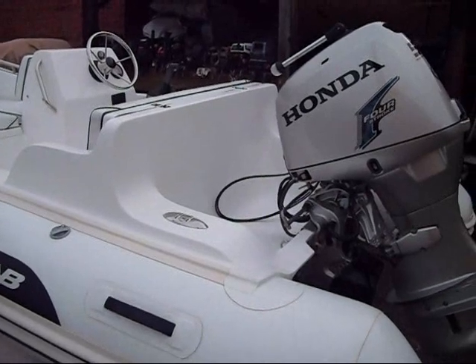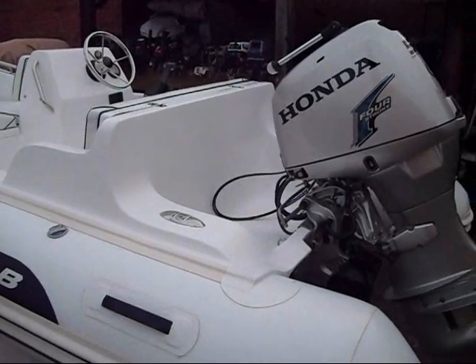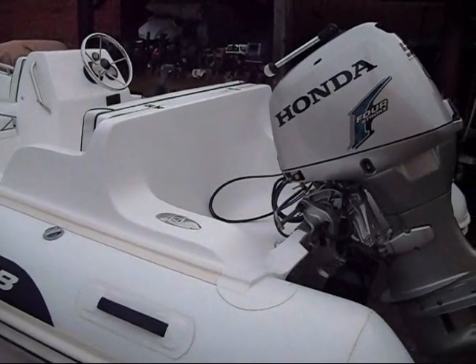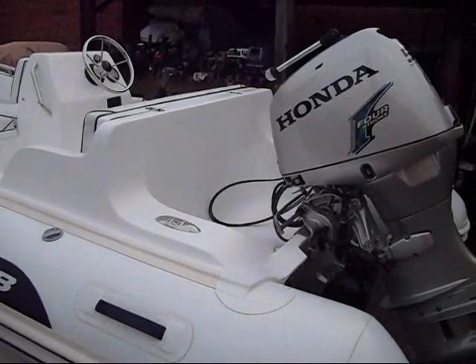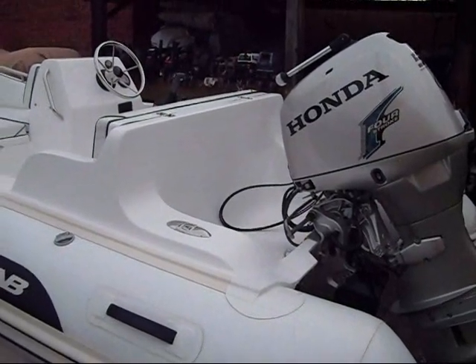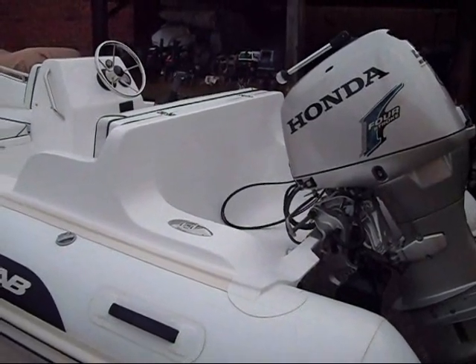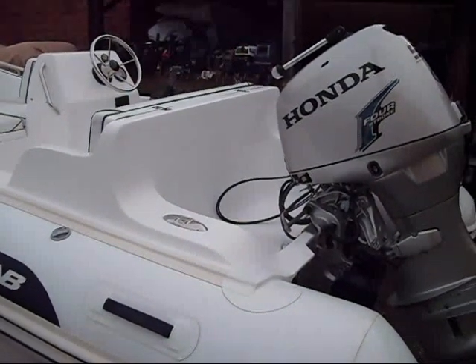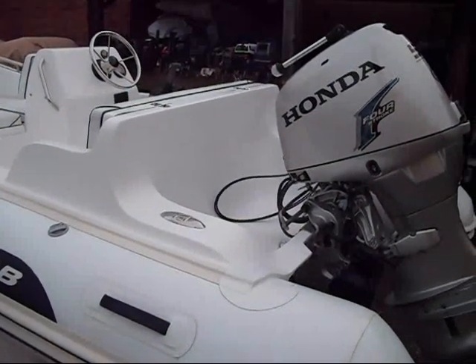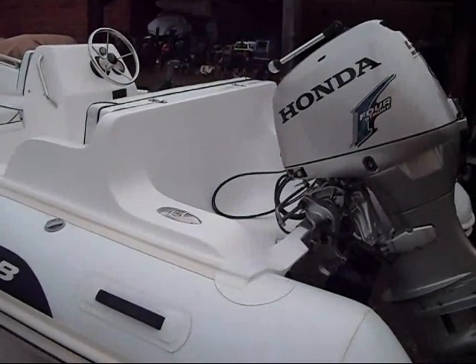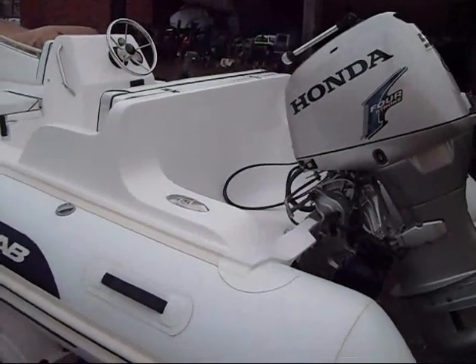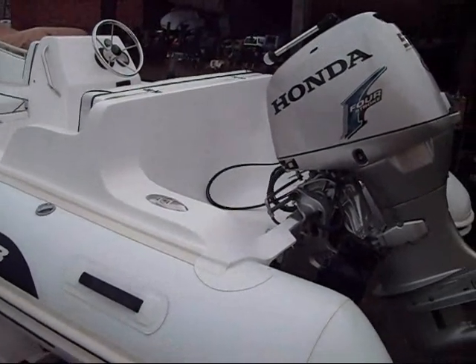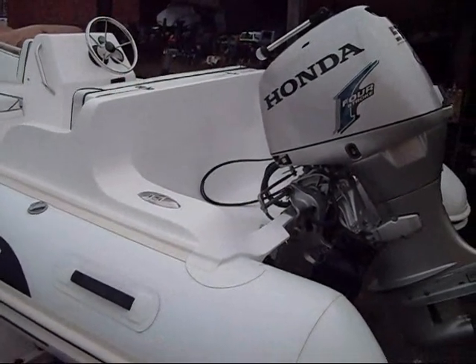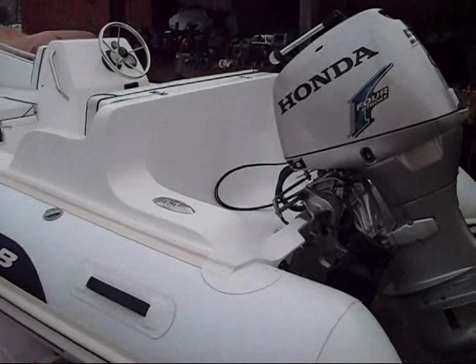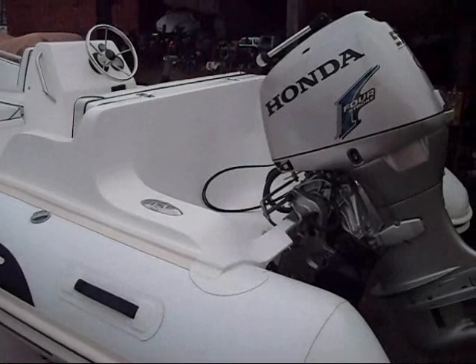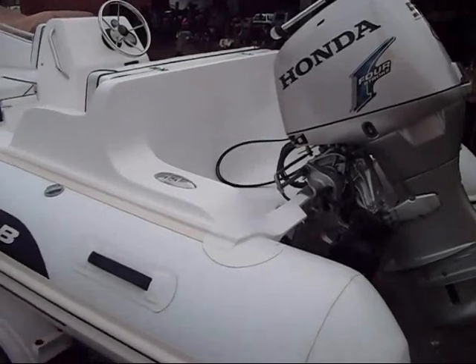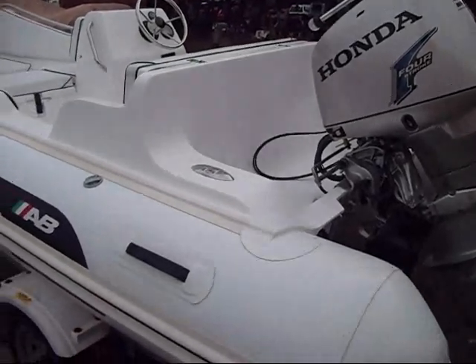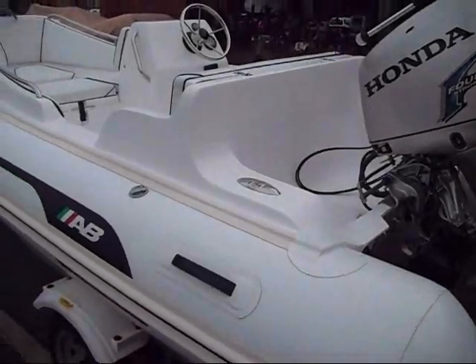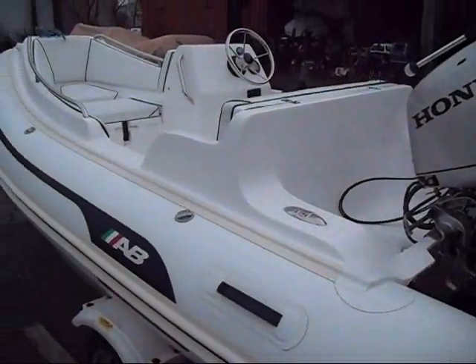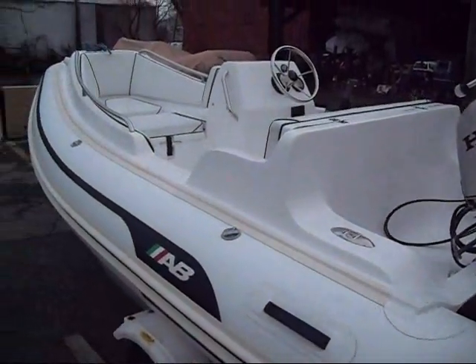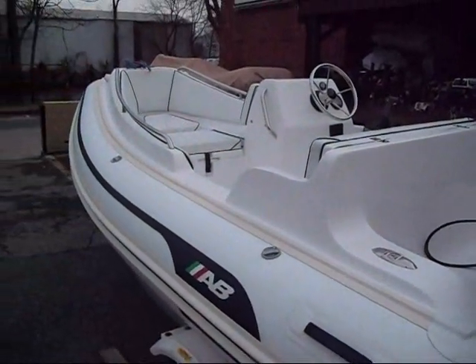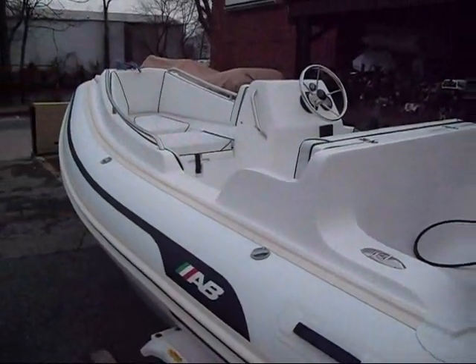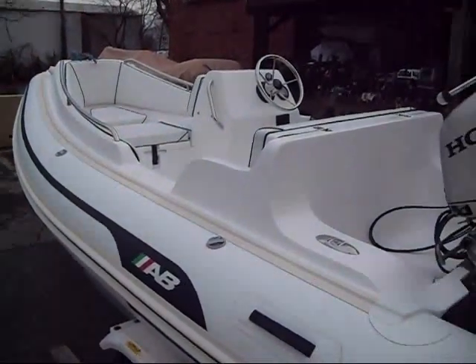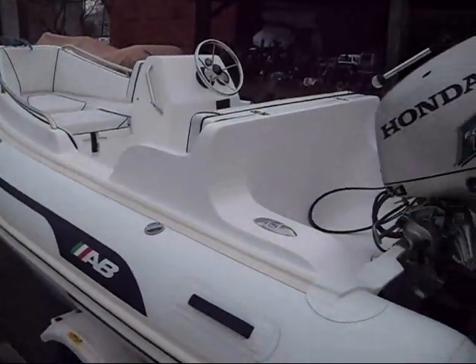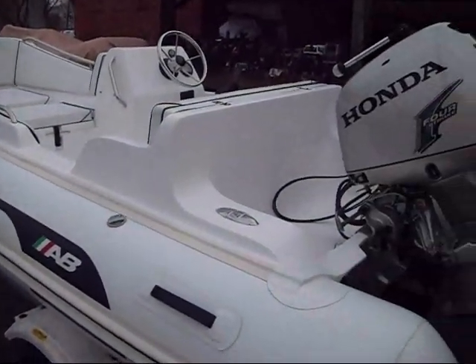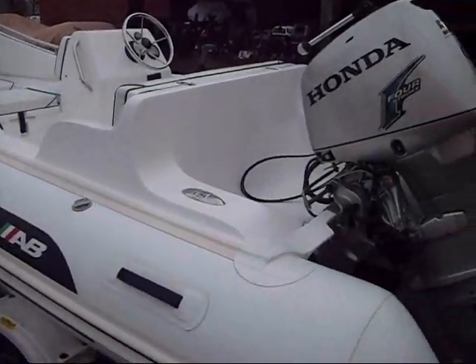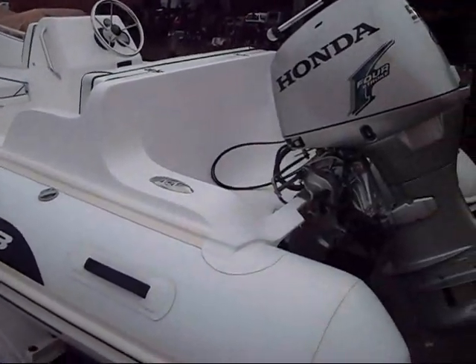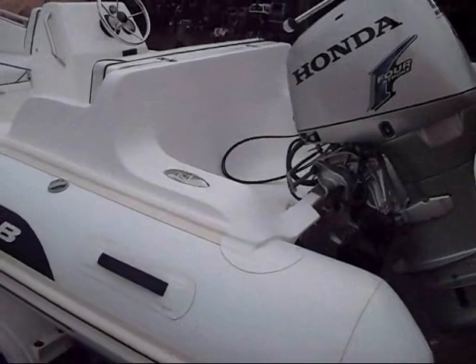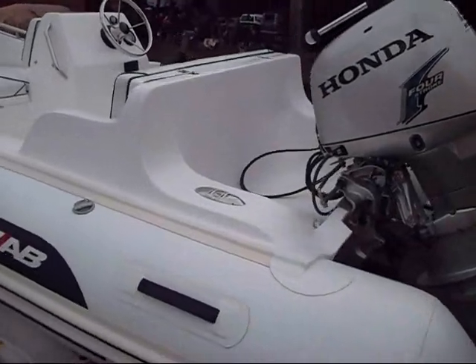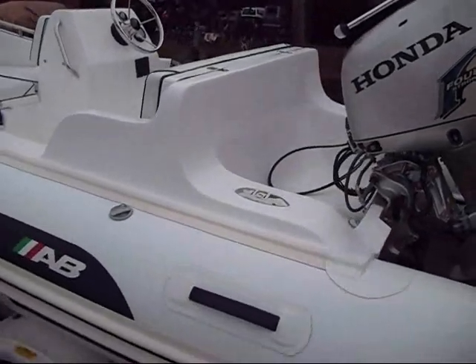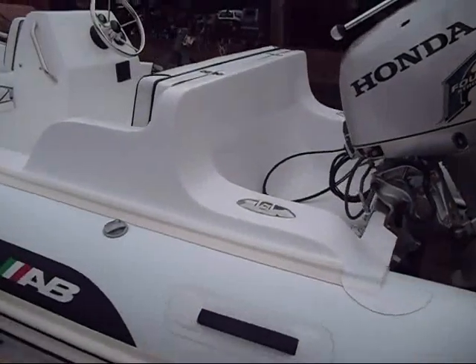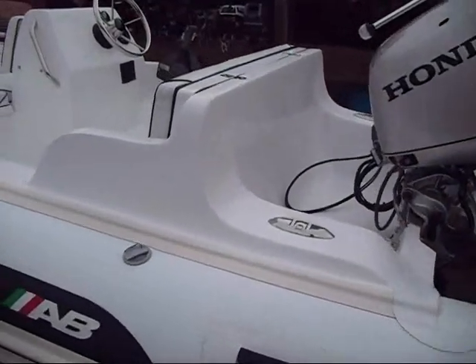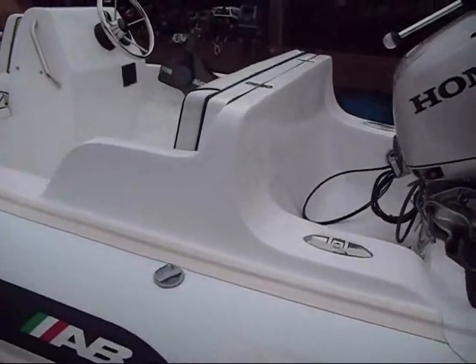Let's look at the AB Nautilus 13 up close and maybe a little personal. We have one here rigged with a Honda 50 — nice little boat with lots of room.